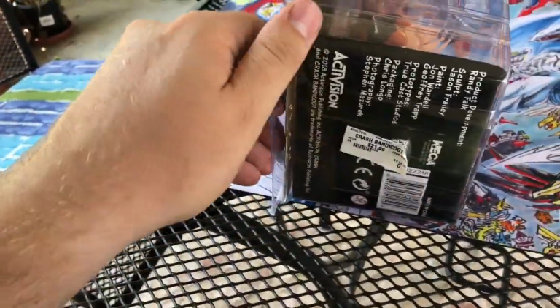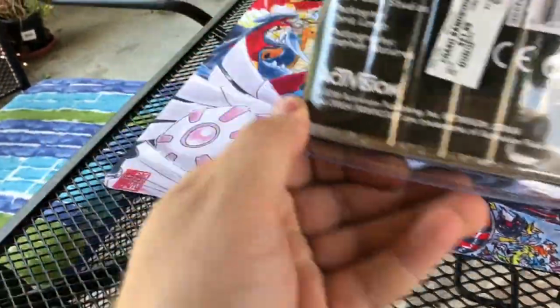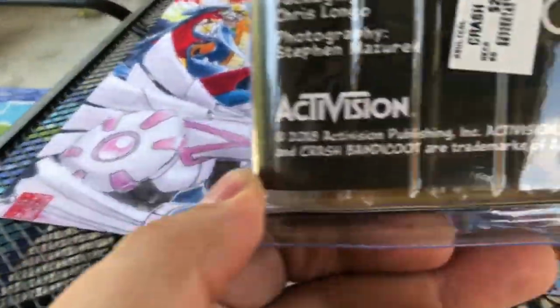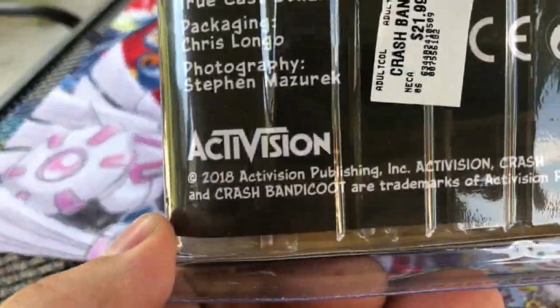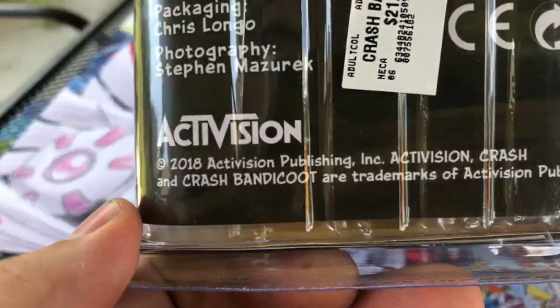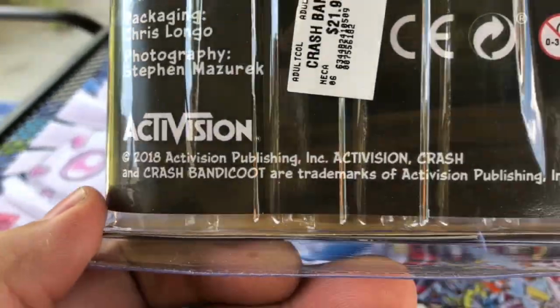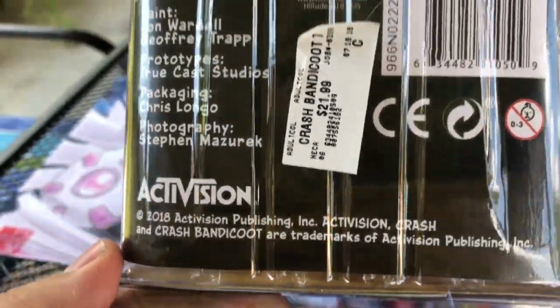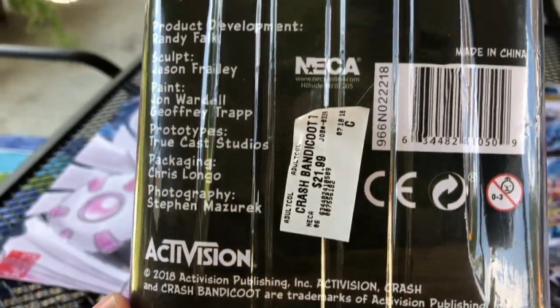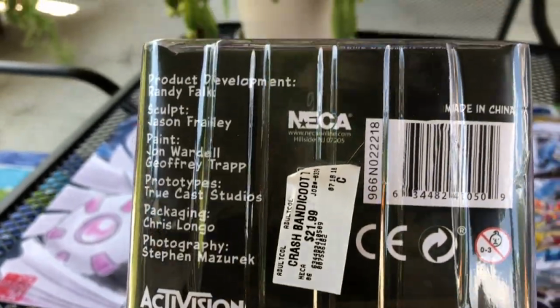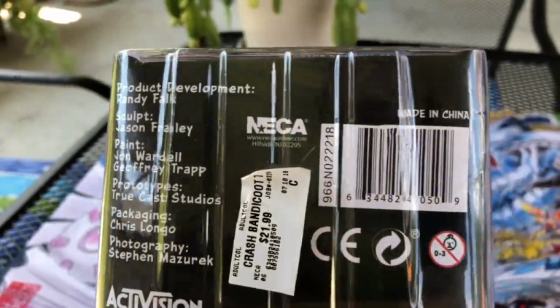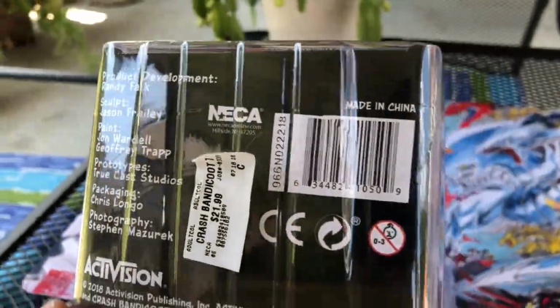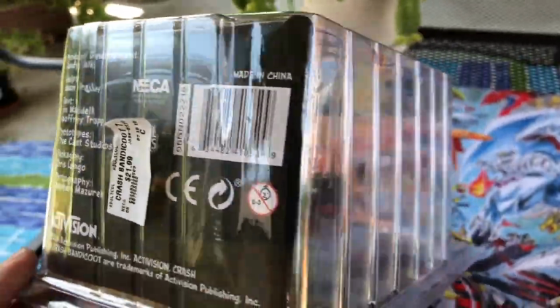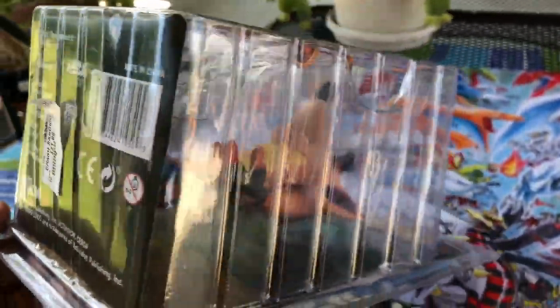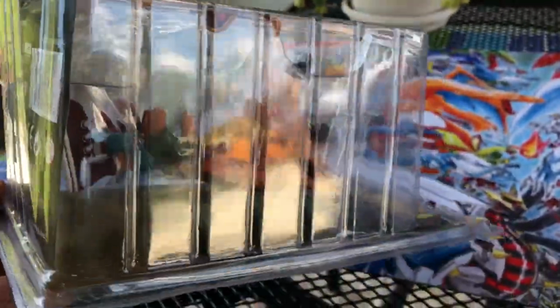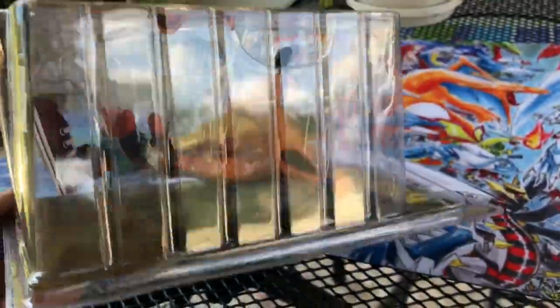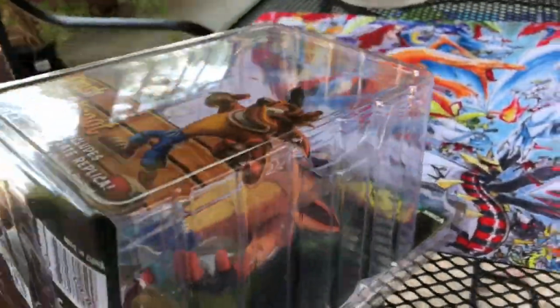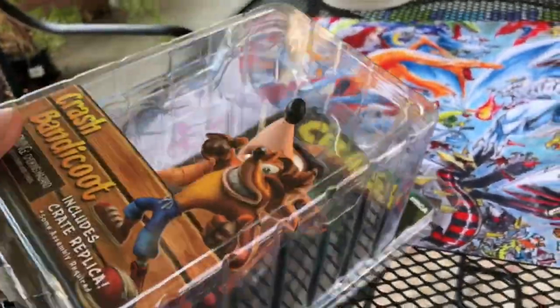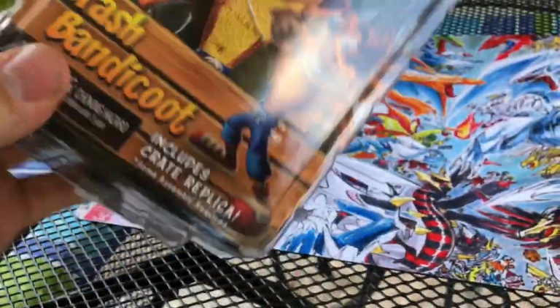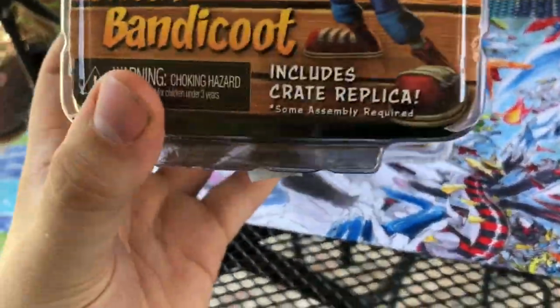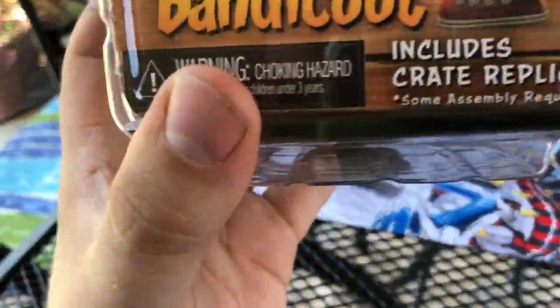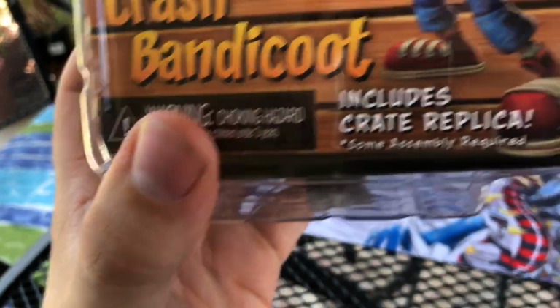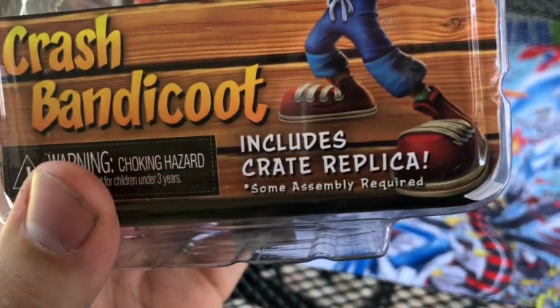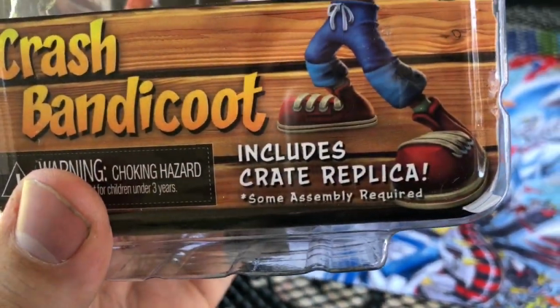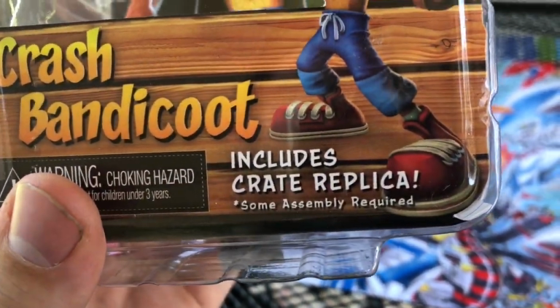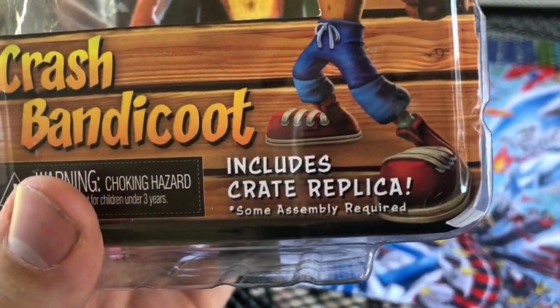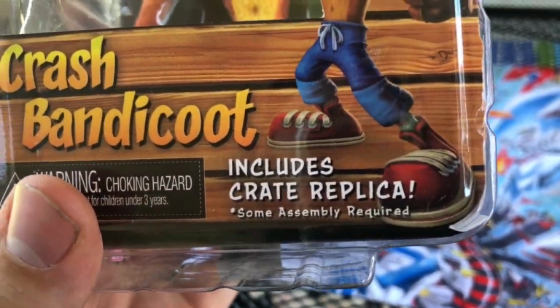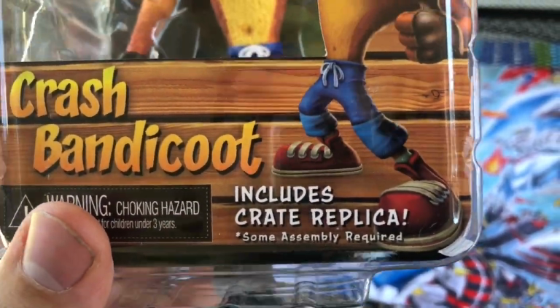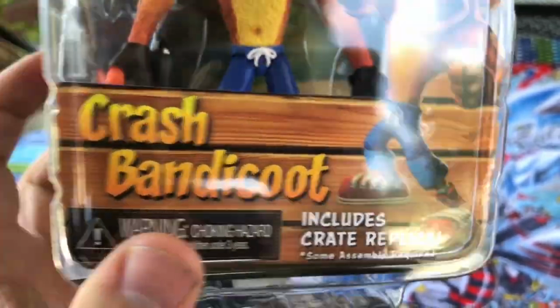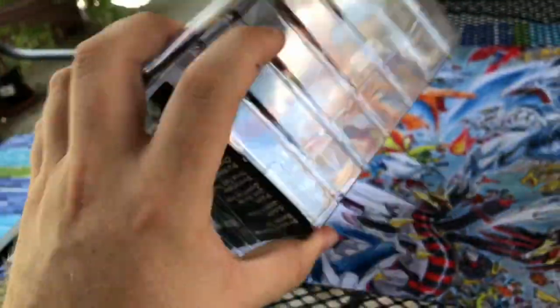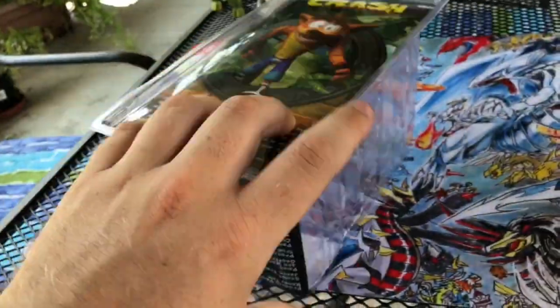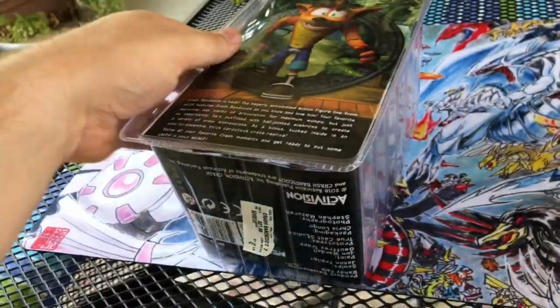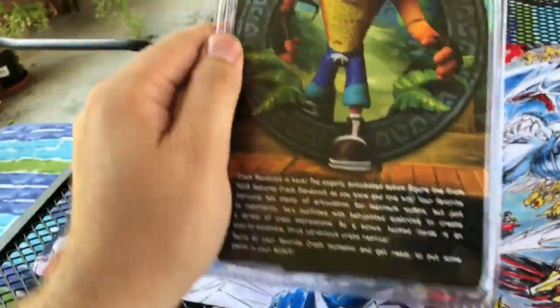This figure just came out in 2018. It includes a crate replica that you have to assemble — that'll be fun.